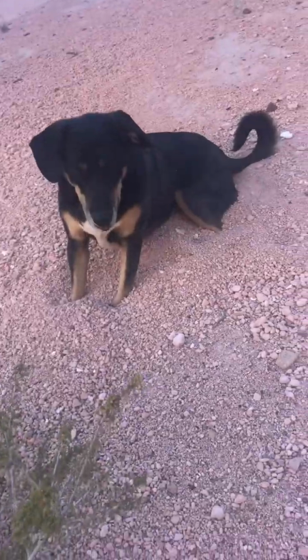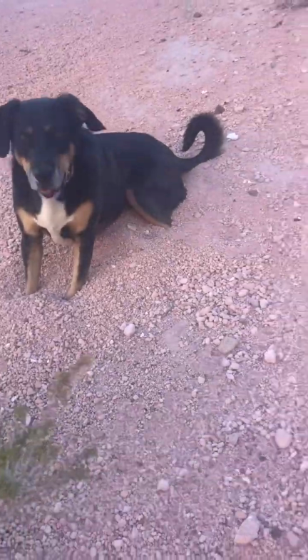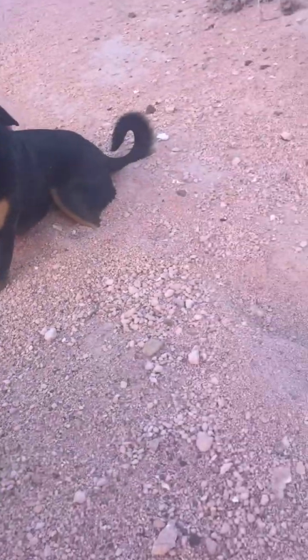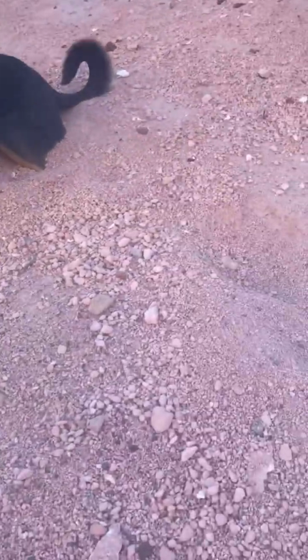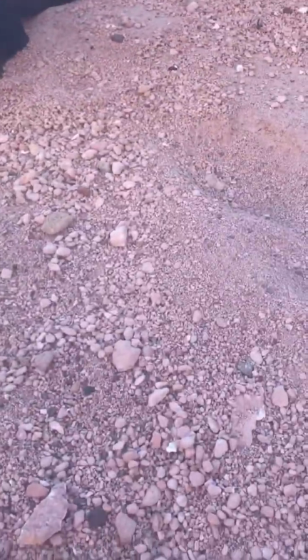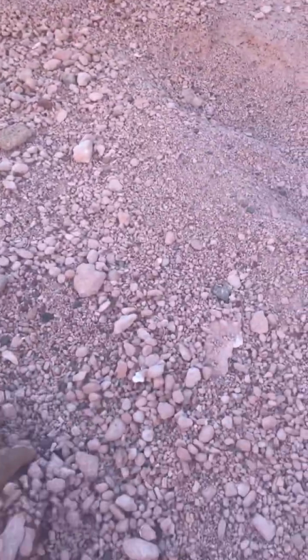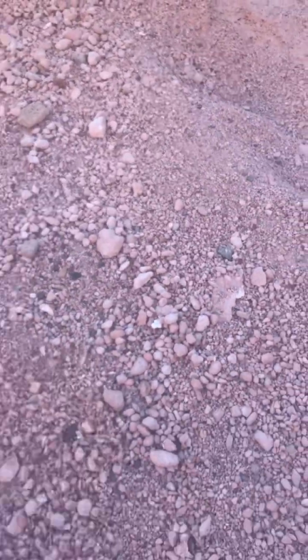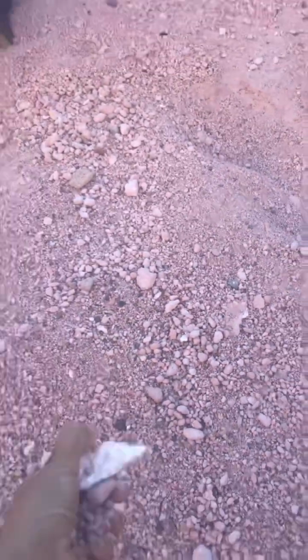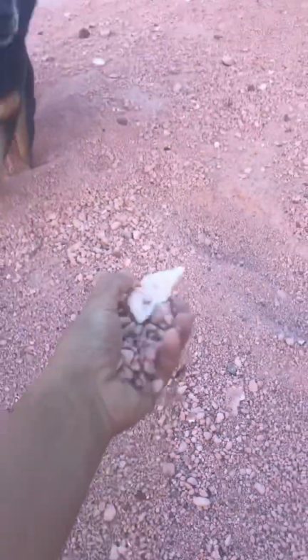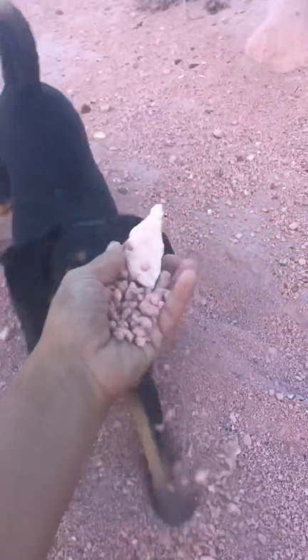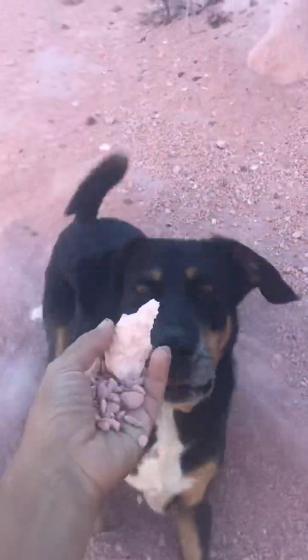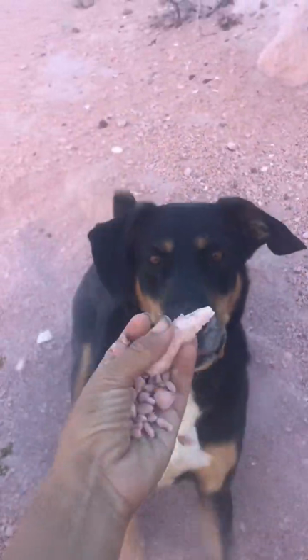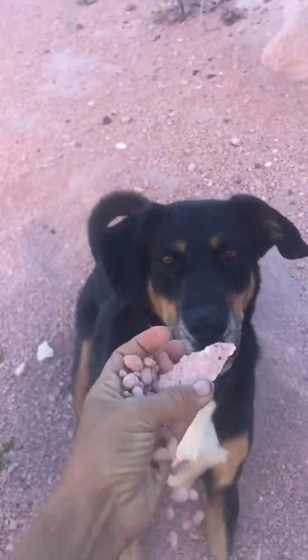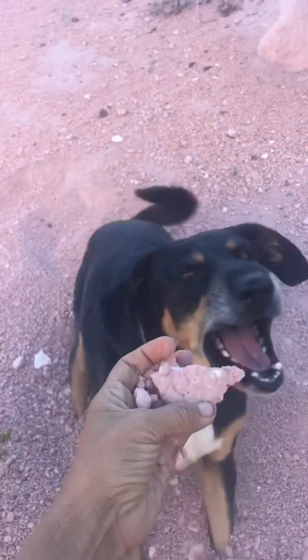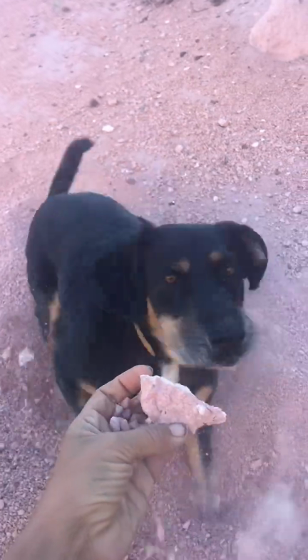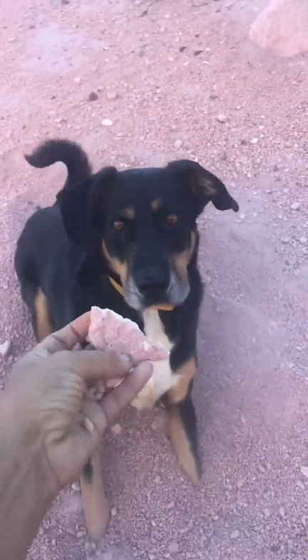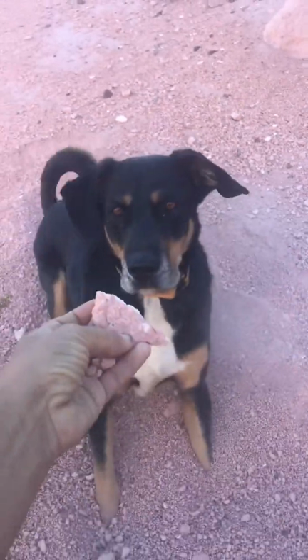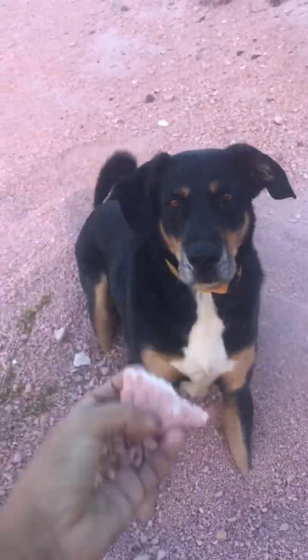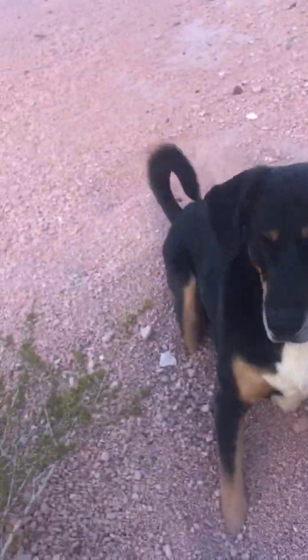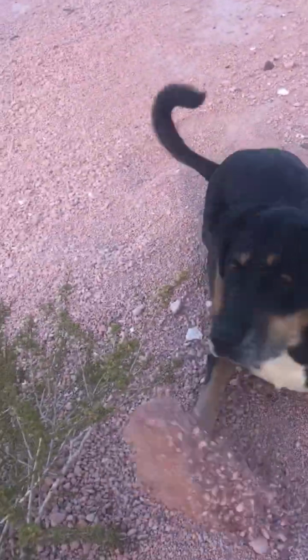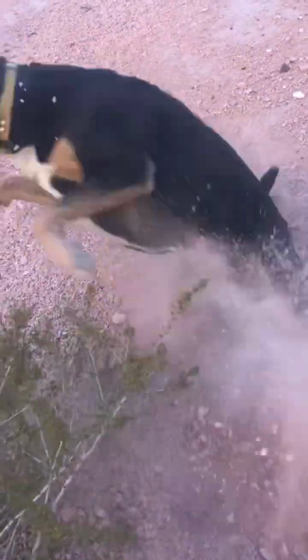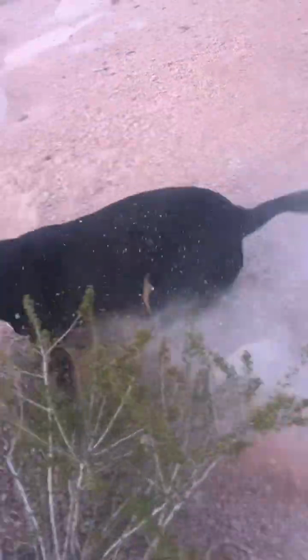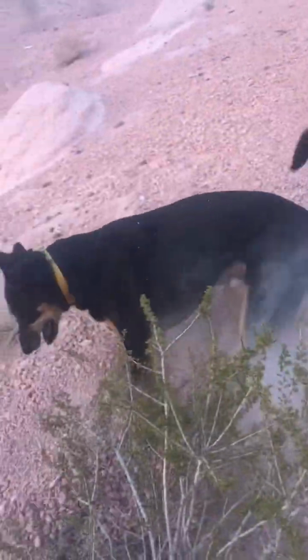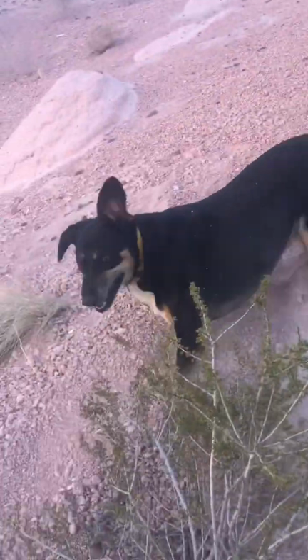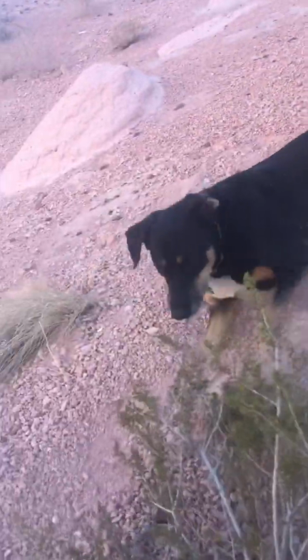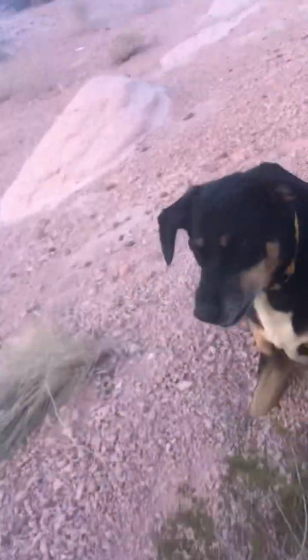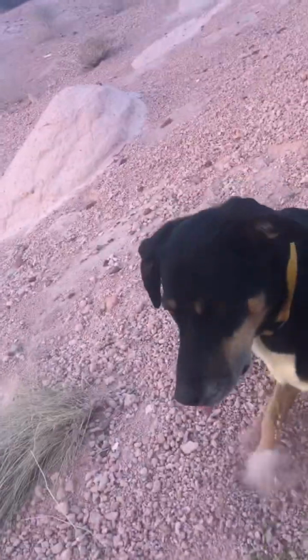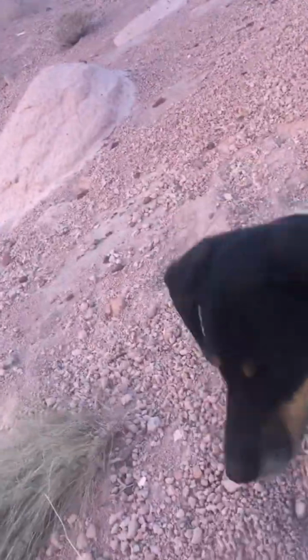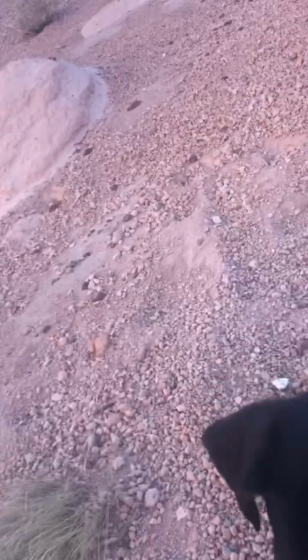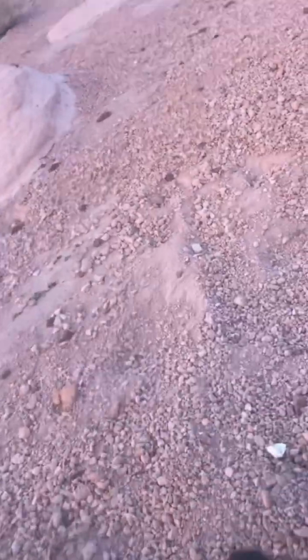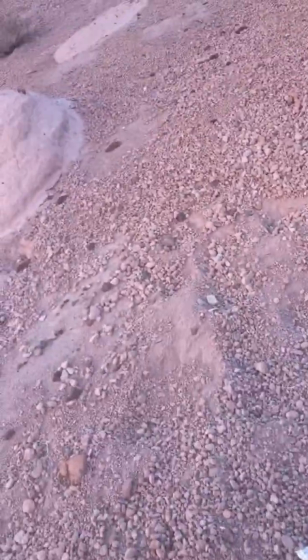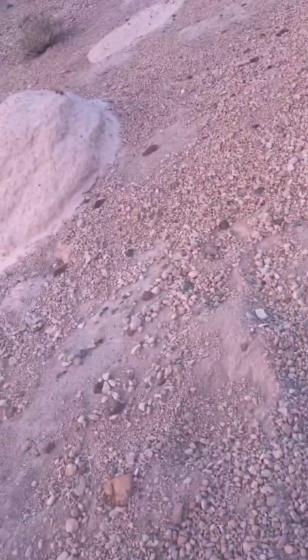This light pinkish-white colored — what is this? This is pumice. He knows what it is. It's fun stuff for the dogs to run on. A little tiring but fun to hike up.